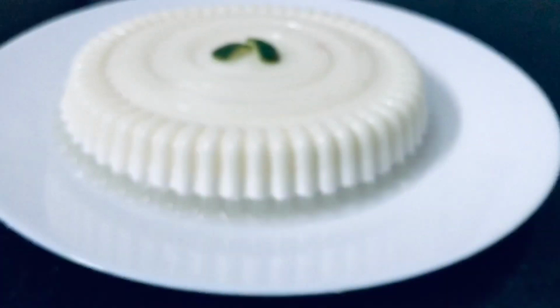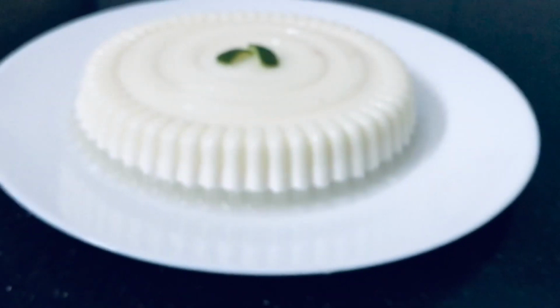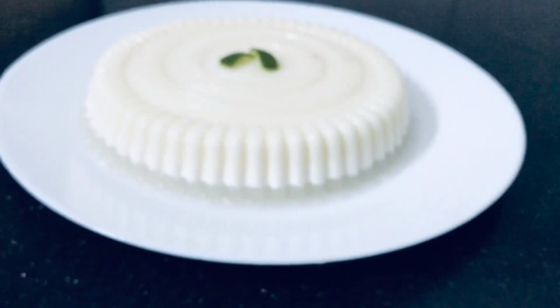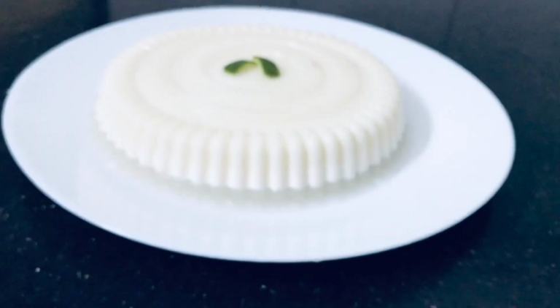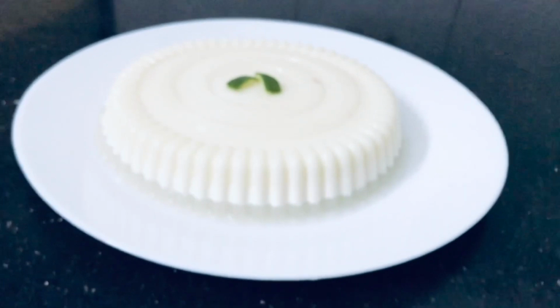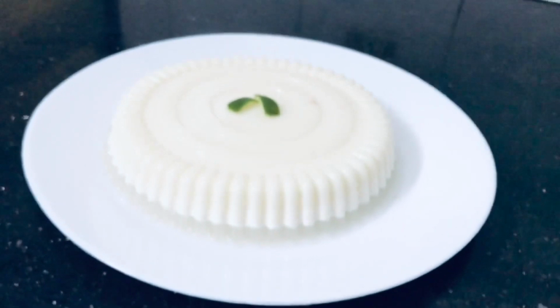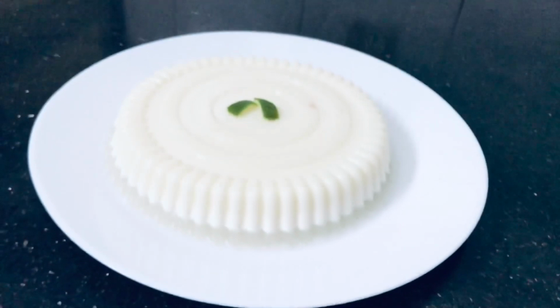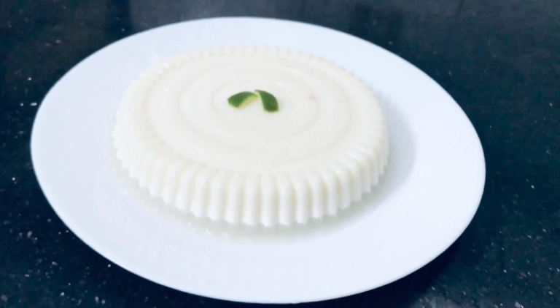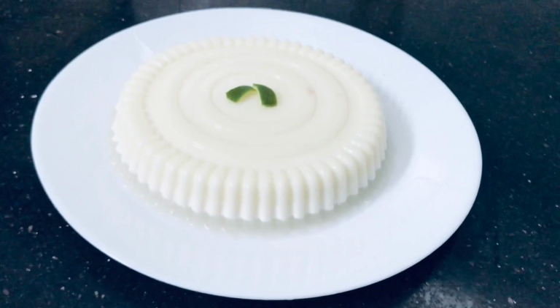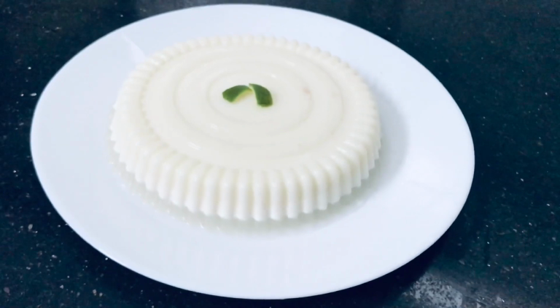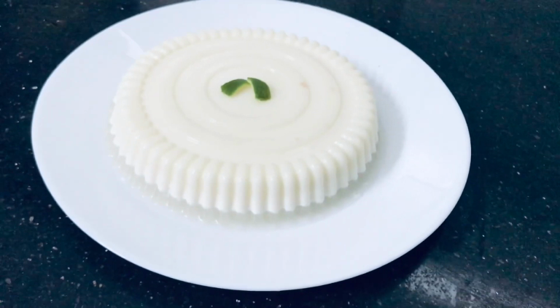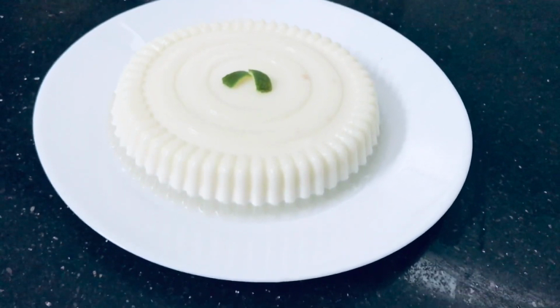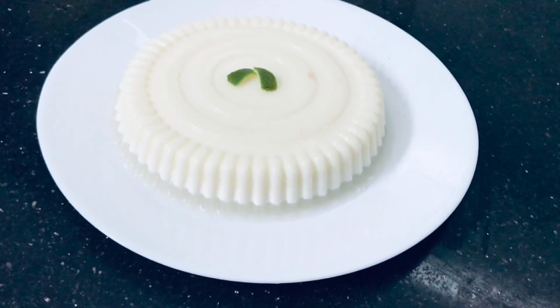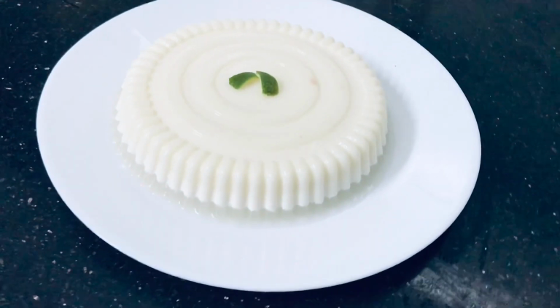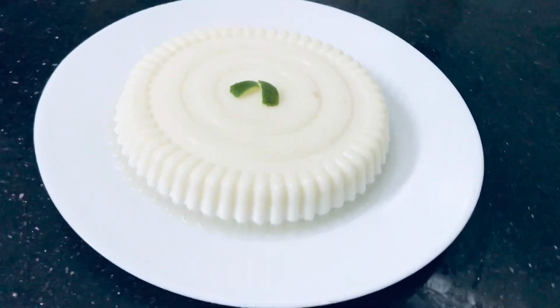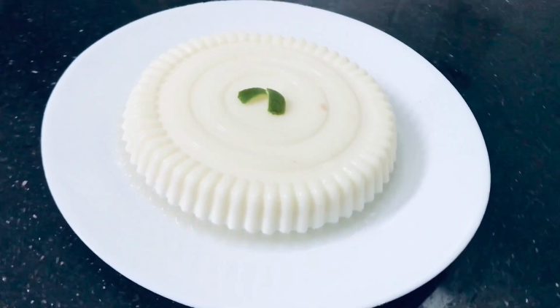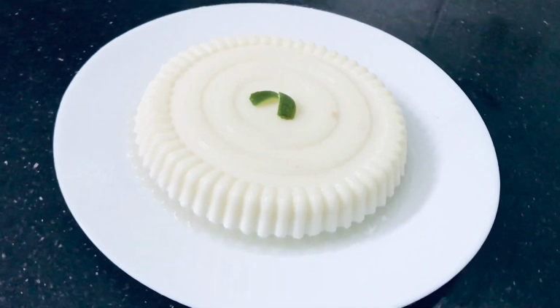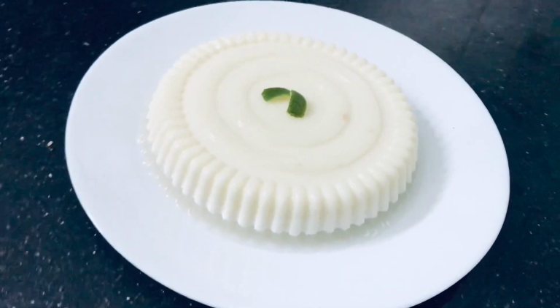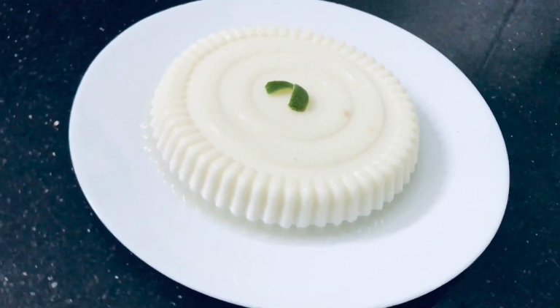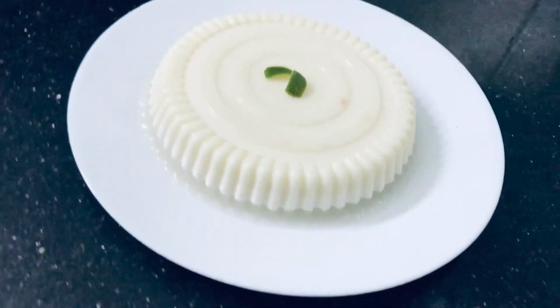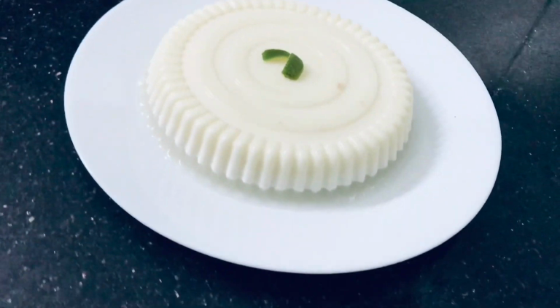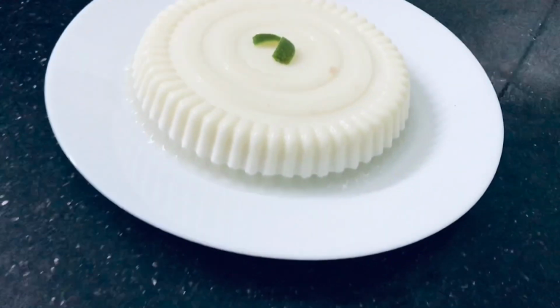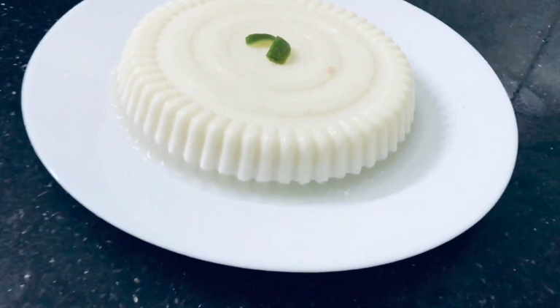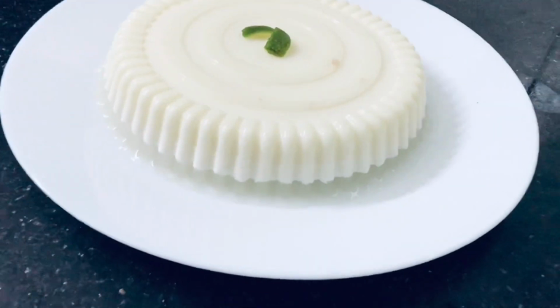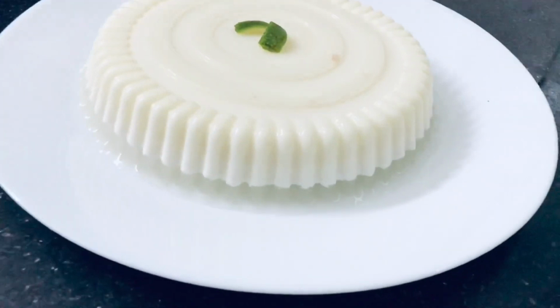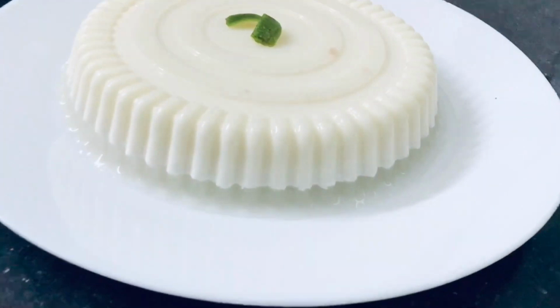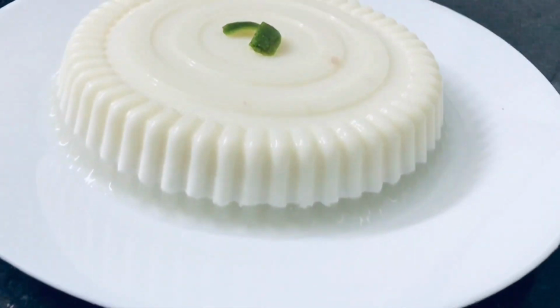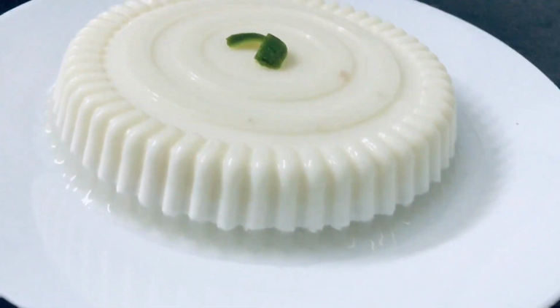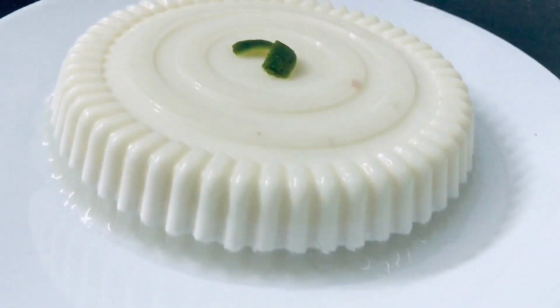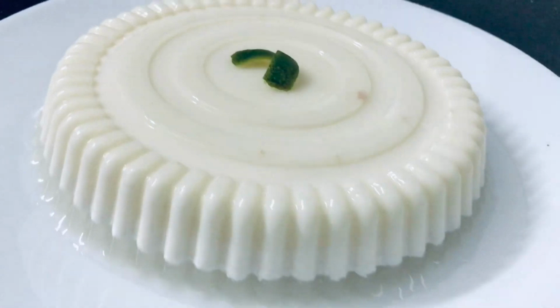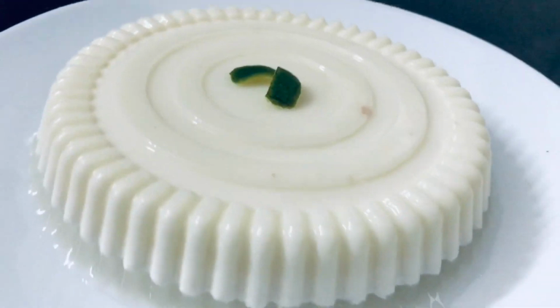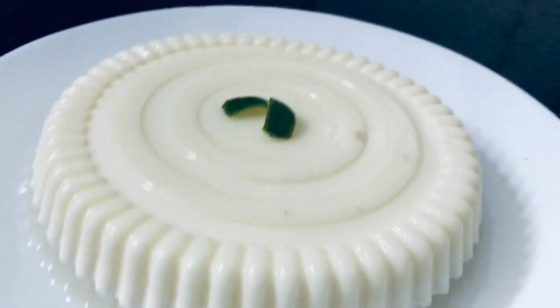Hello friends, welcome to Chefrosaroma. Today I am going to show you a pudding with tender coconut.